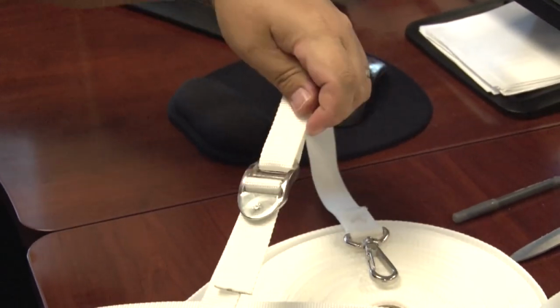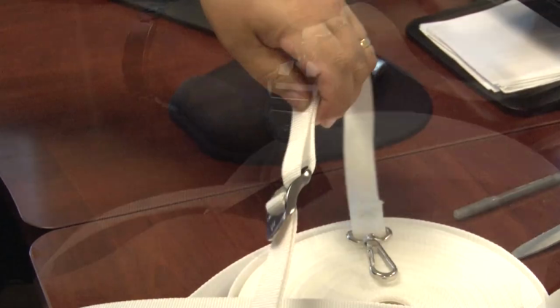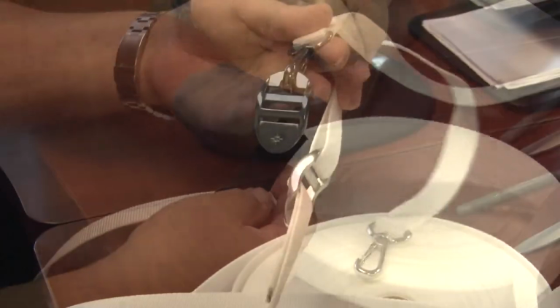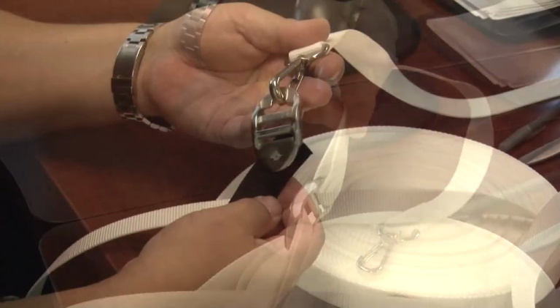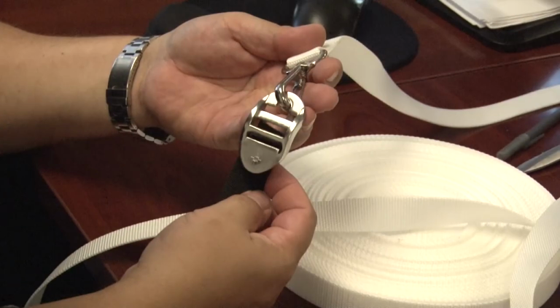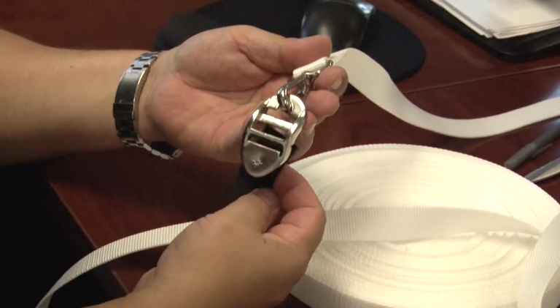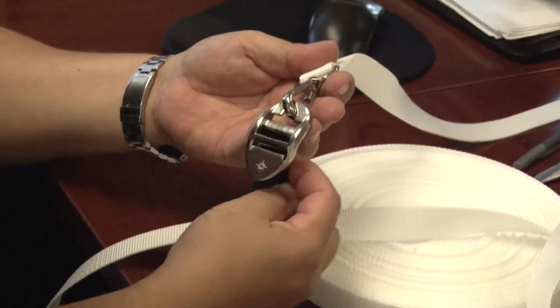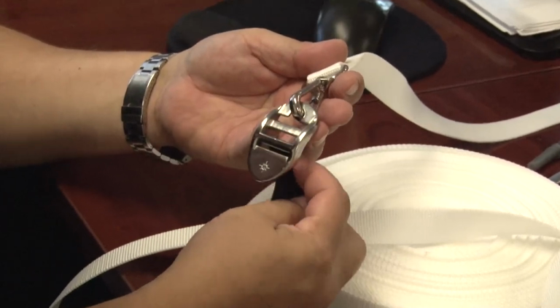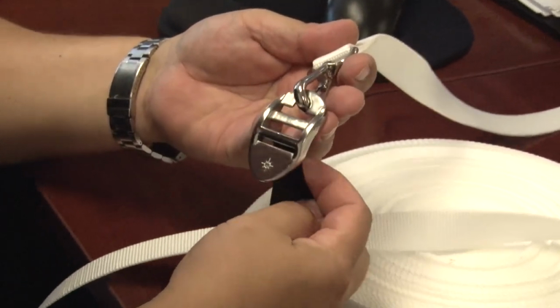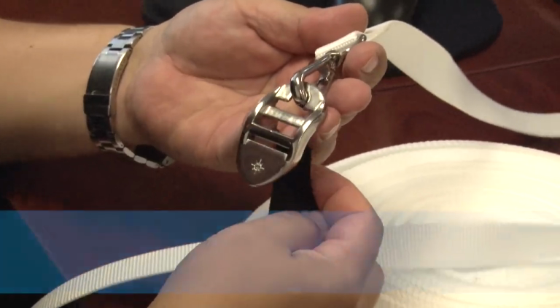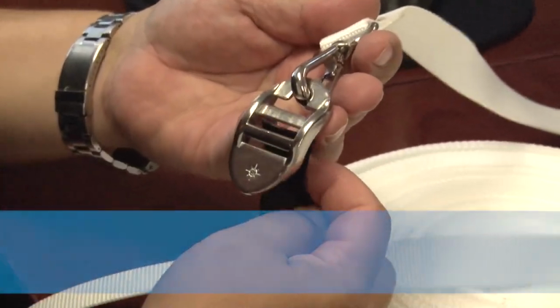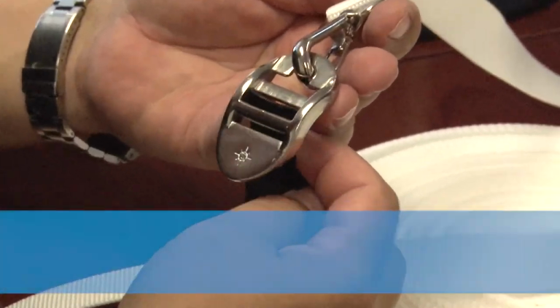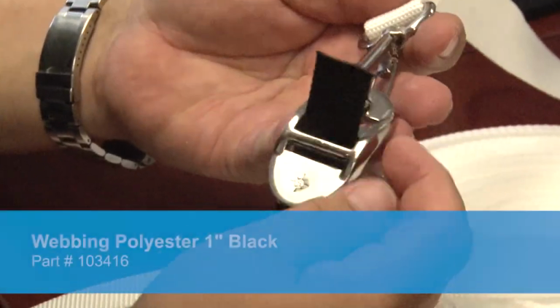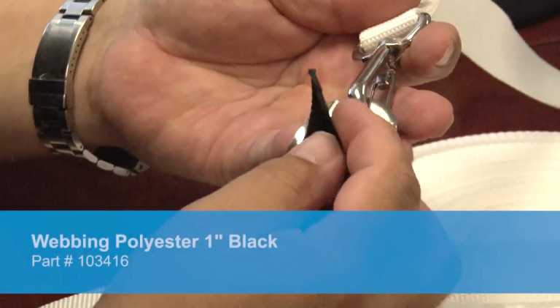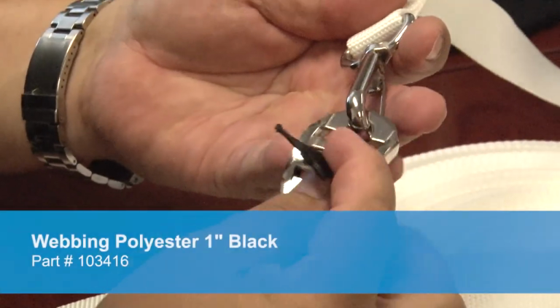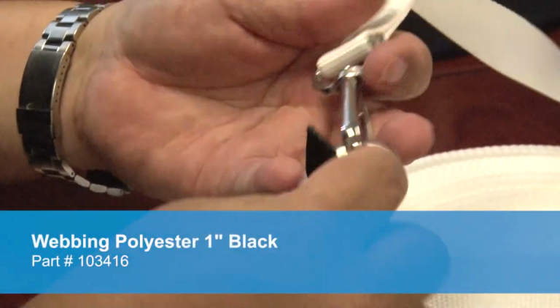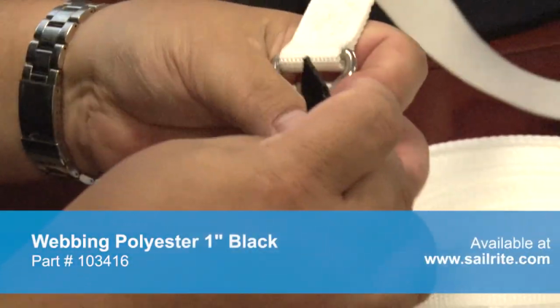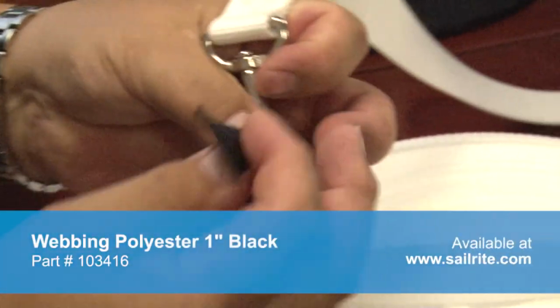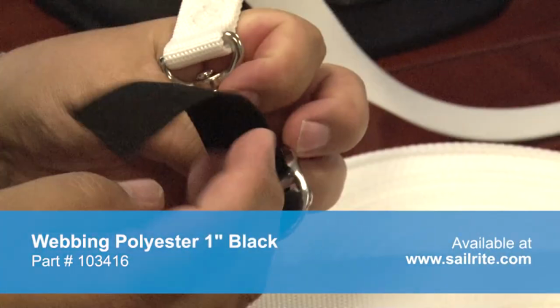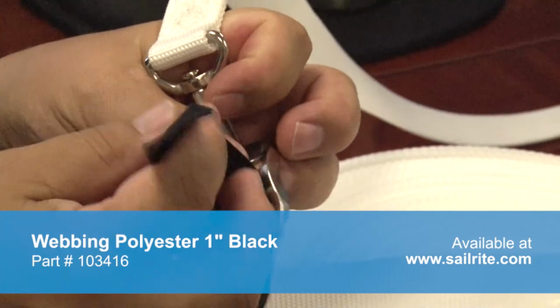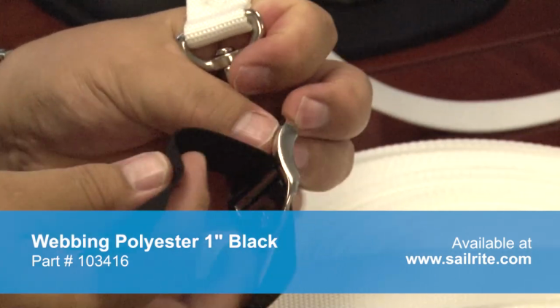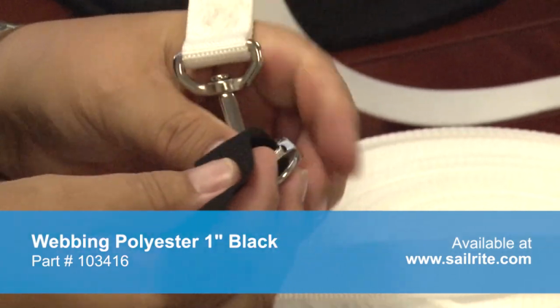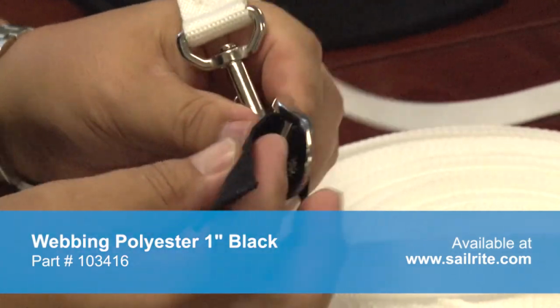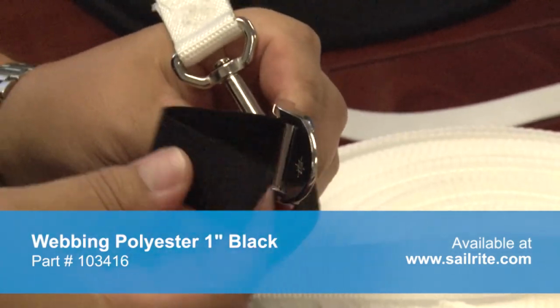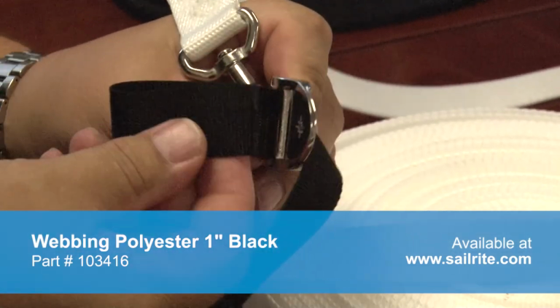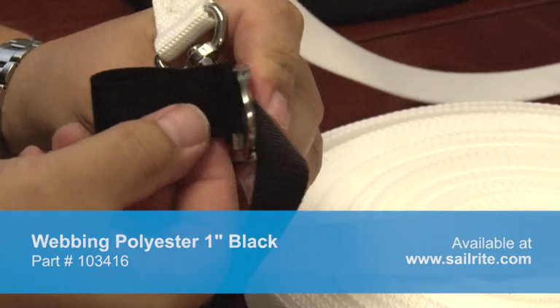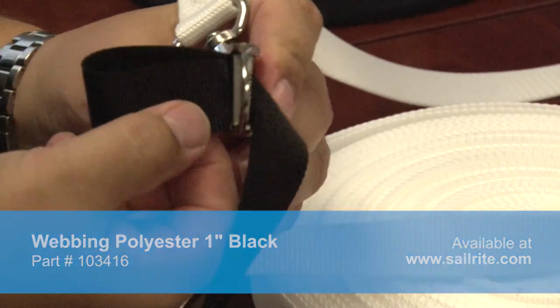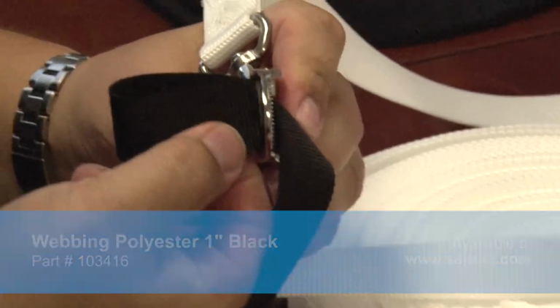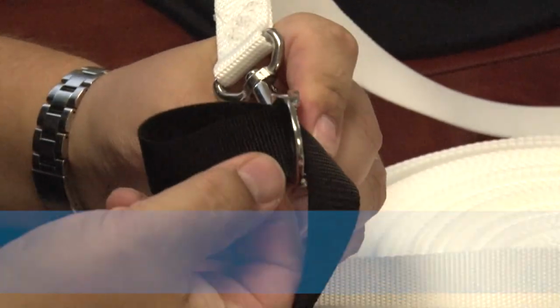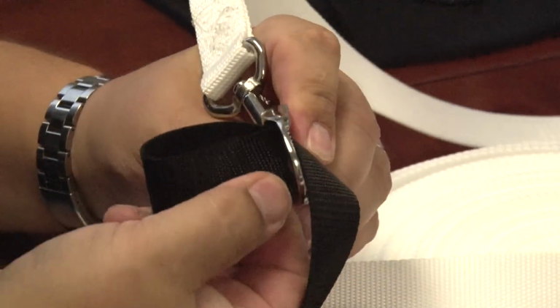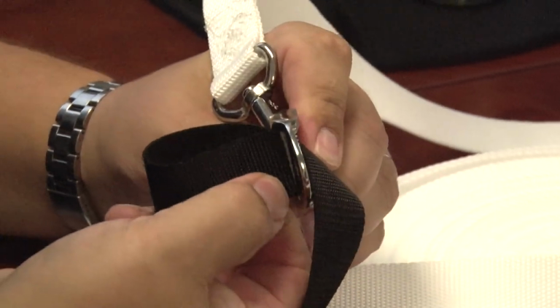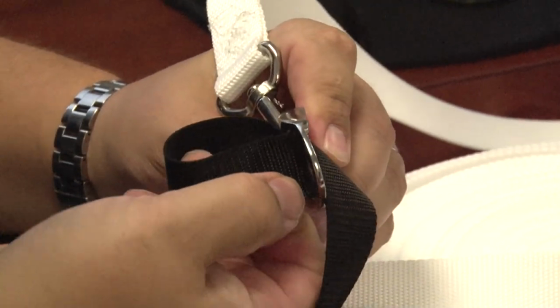We will now demonstrate this webbing adjuster with some light webbing. It works well with this light webbing as well as medium webbing. It will not work well with heavy webbing.